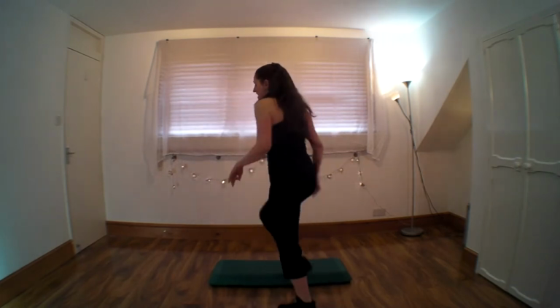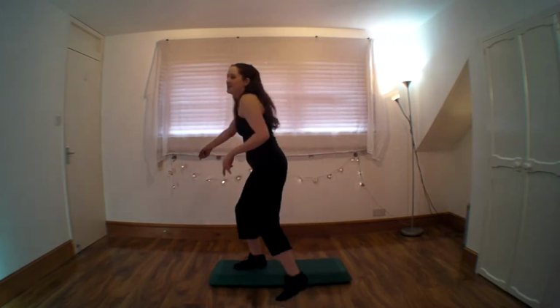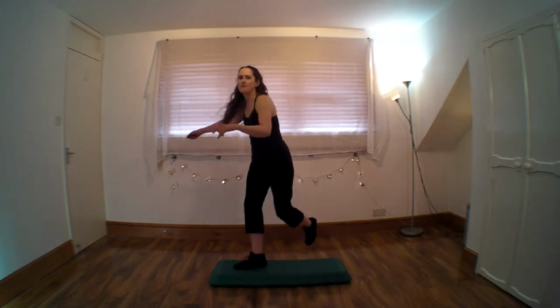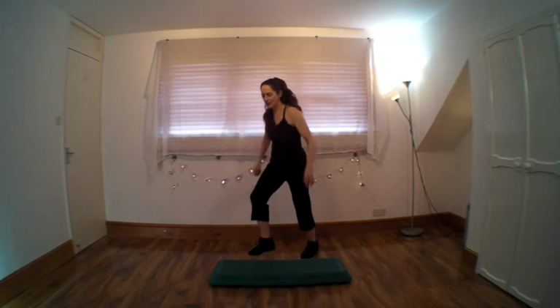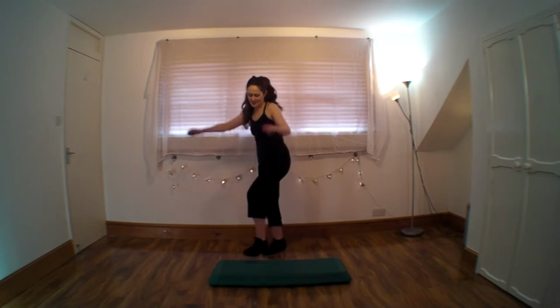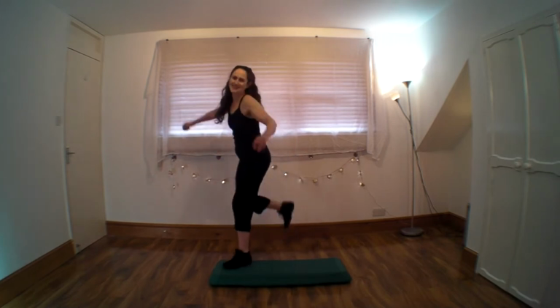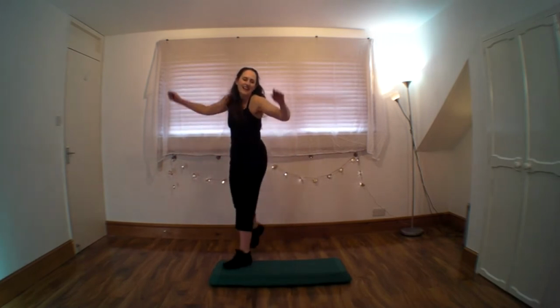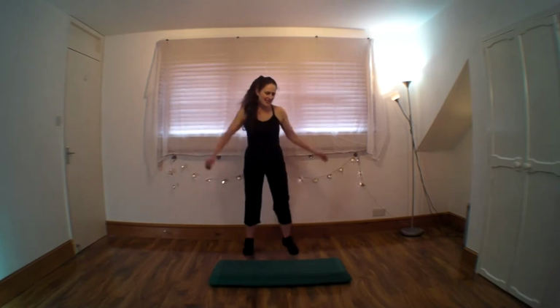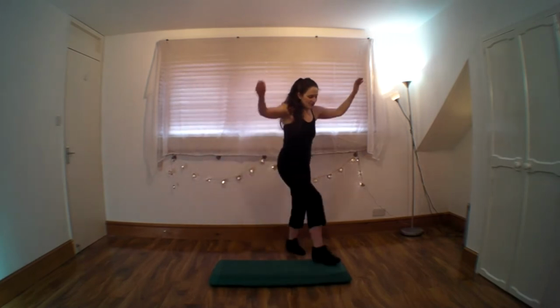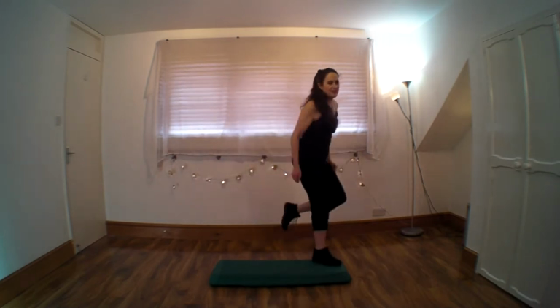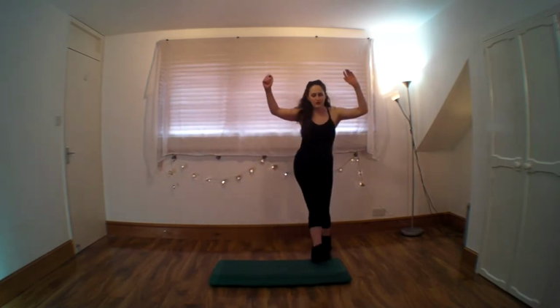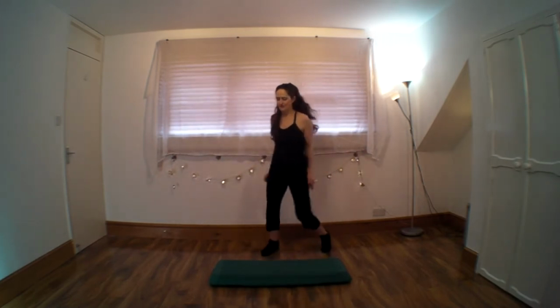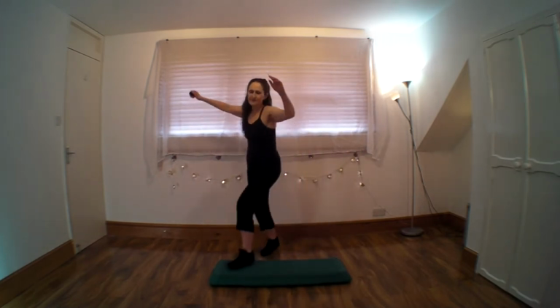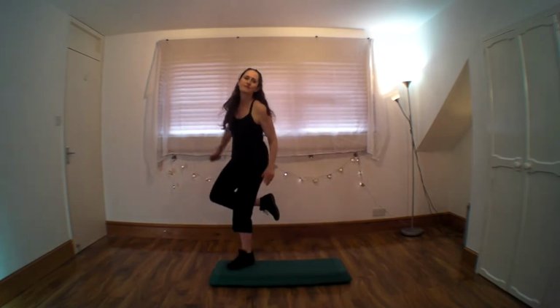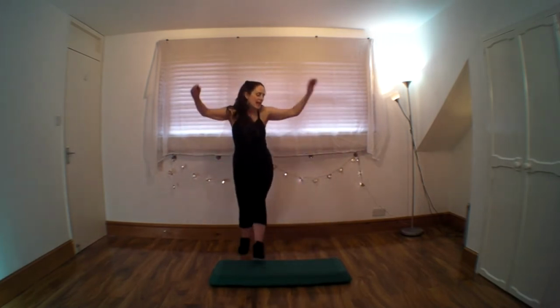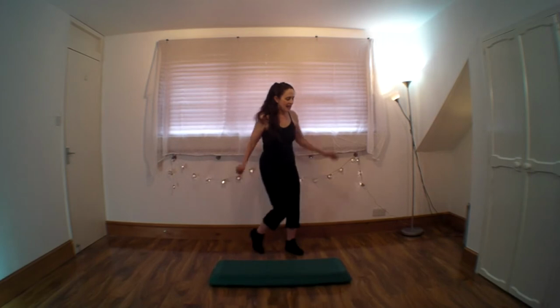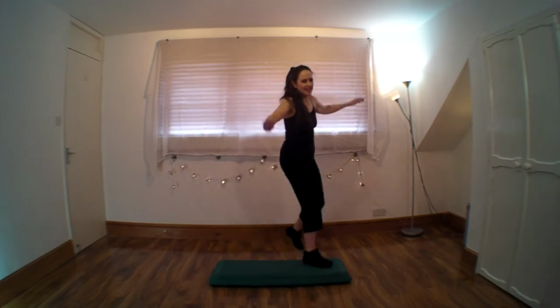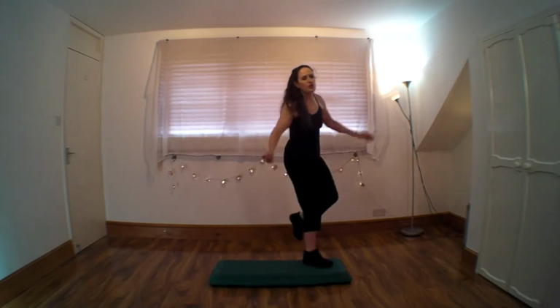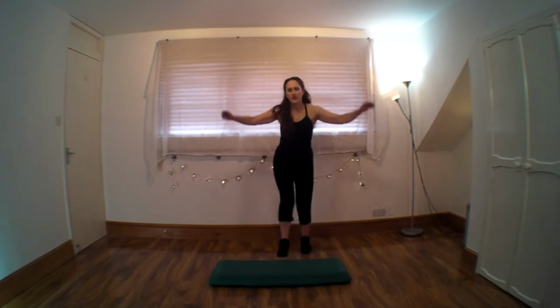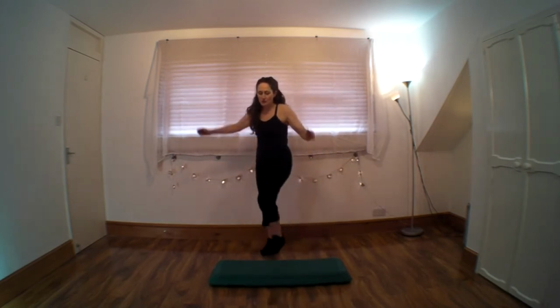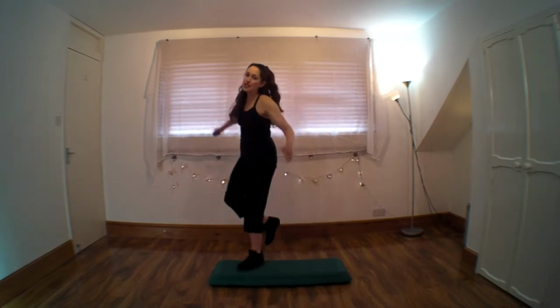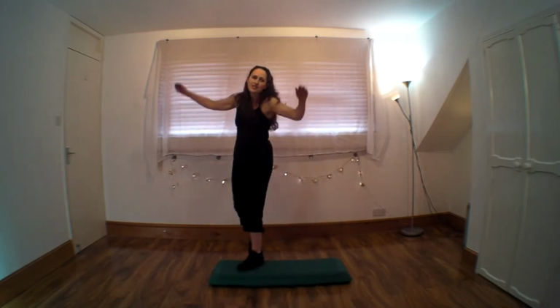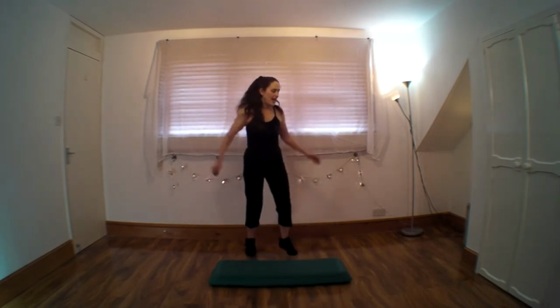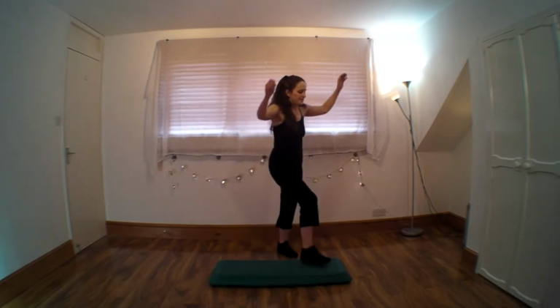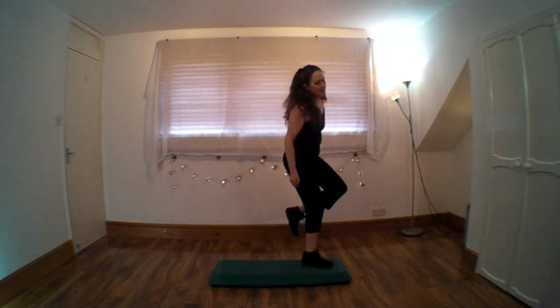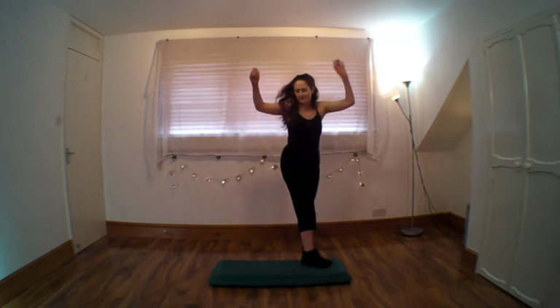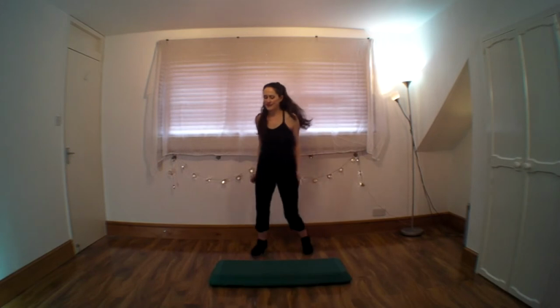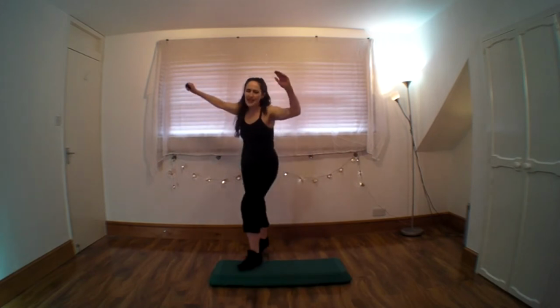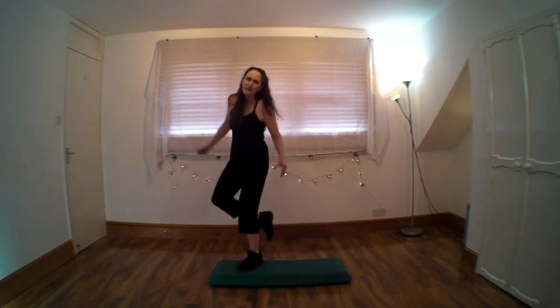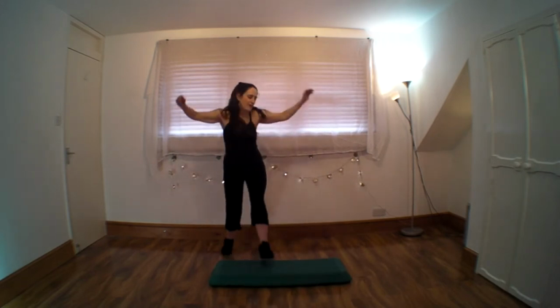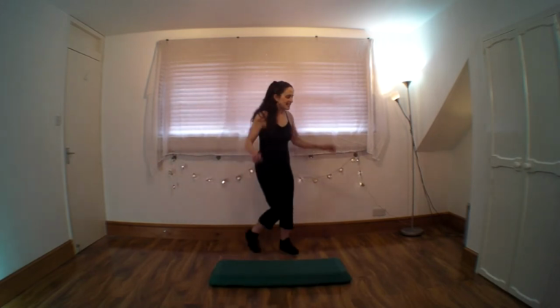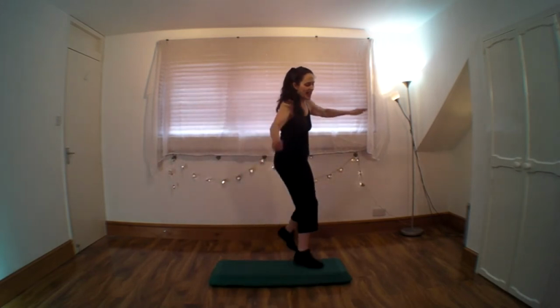Stay behind your step, corner curls. So that was your first move. Now the second move was your lunges.